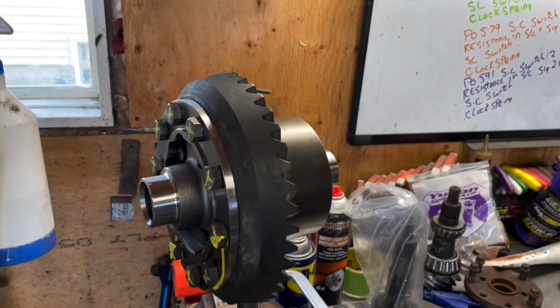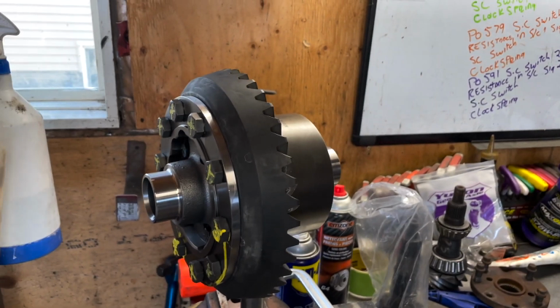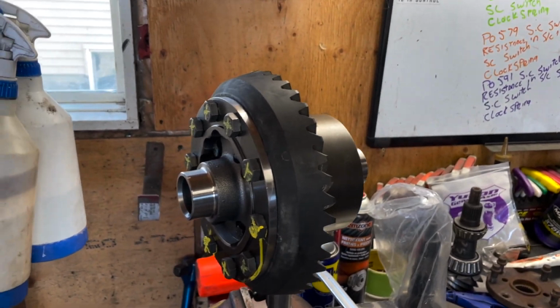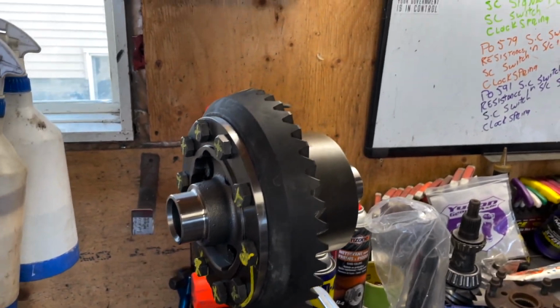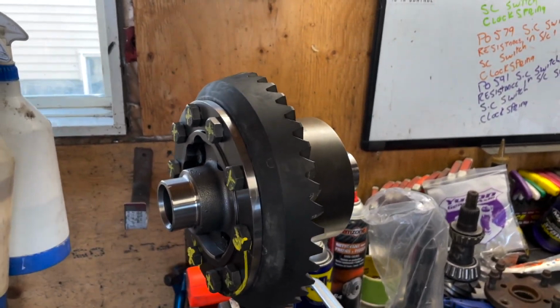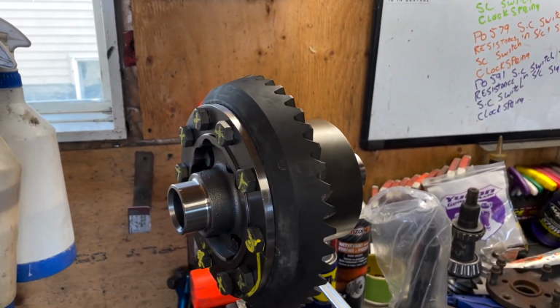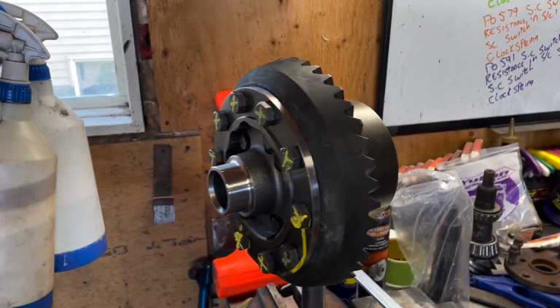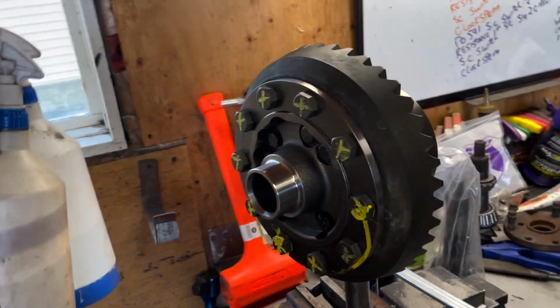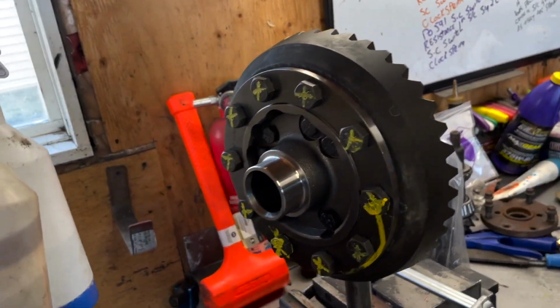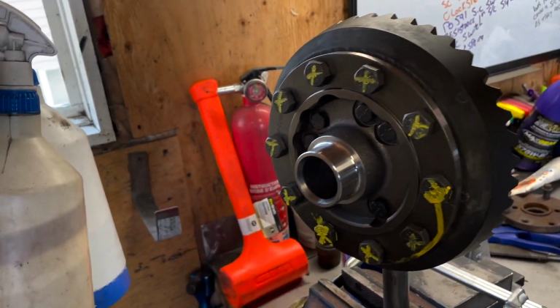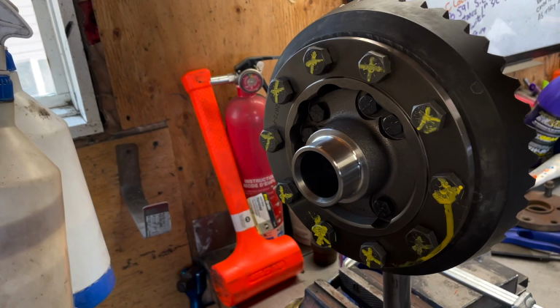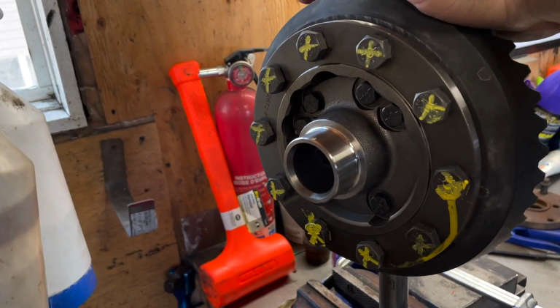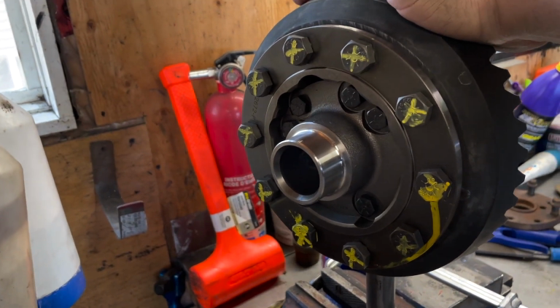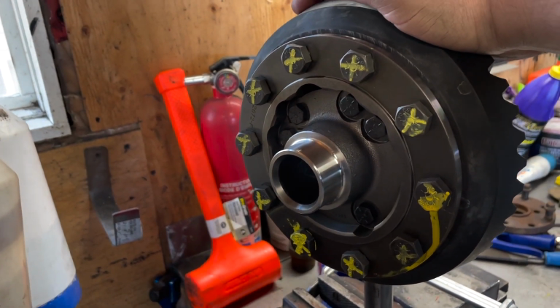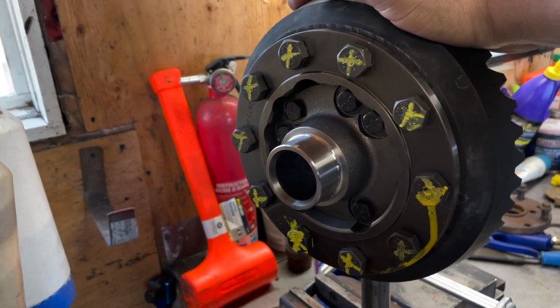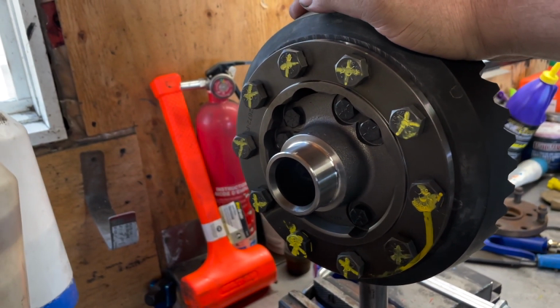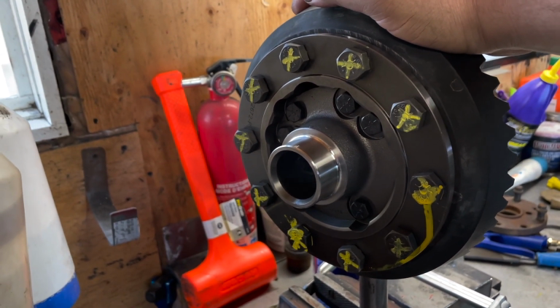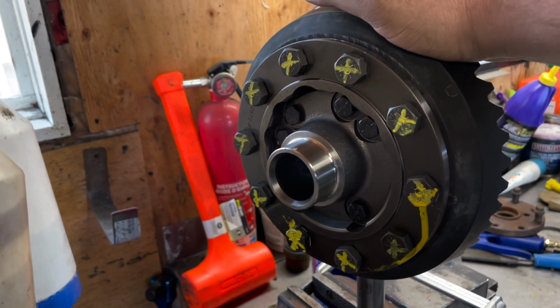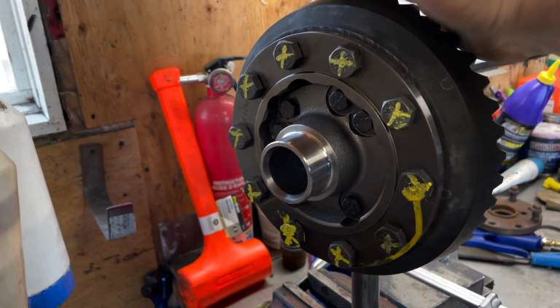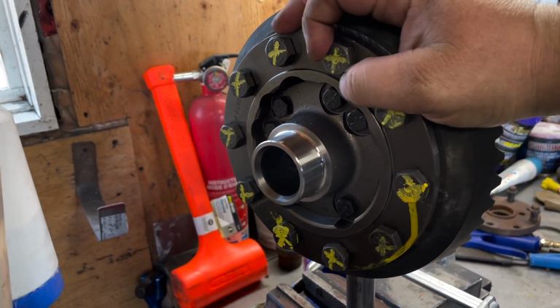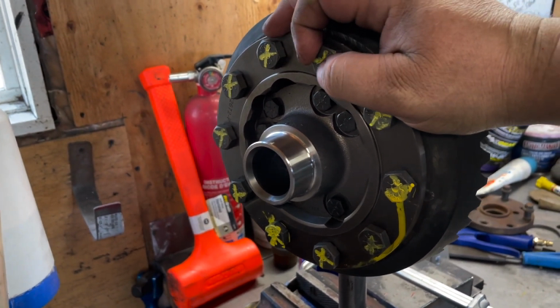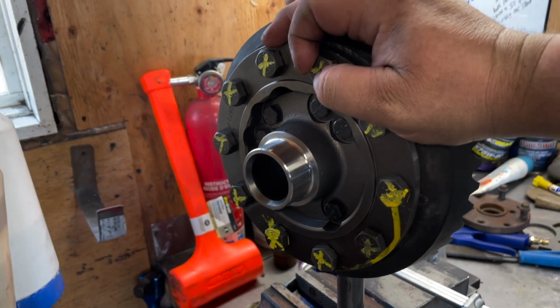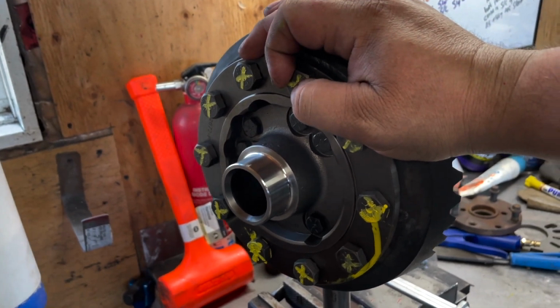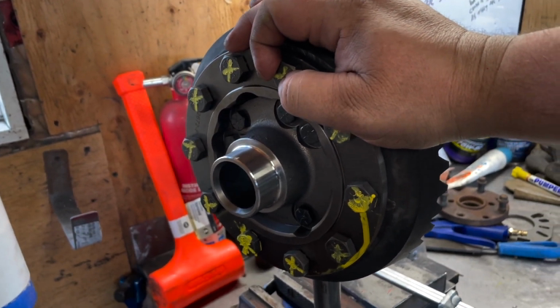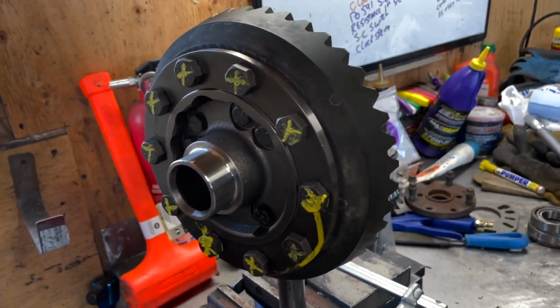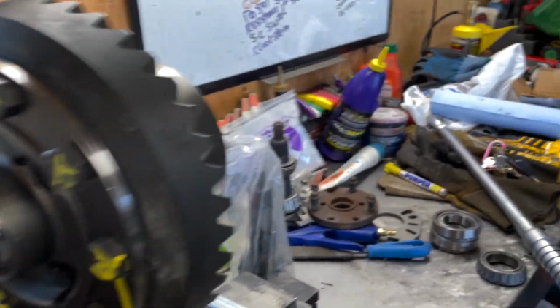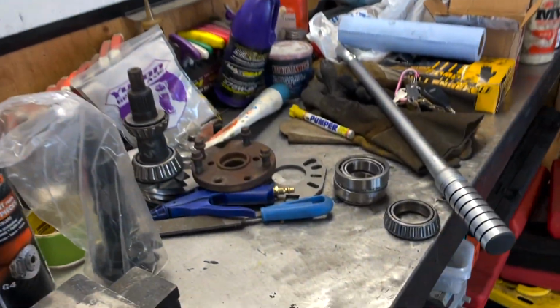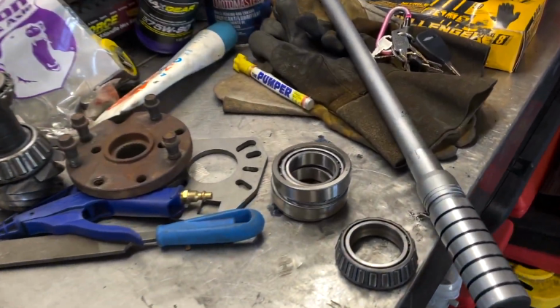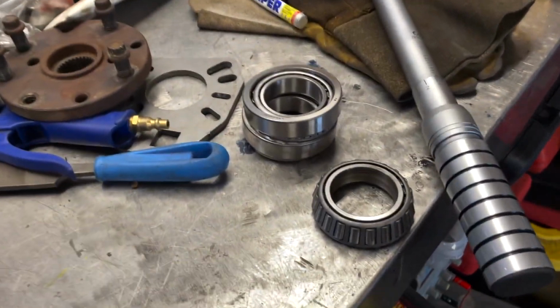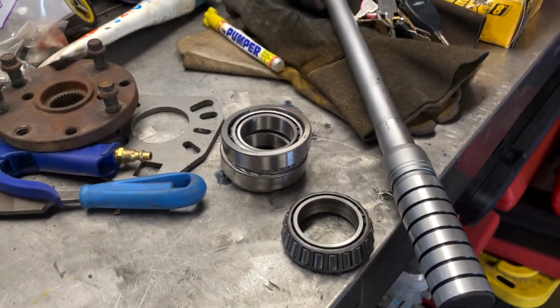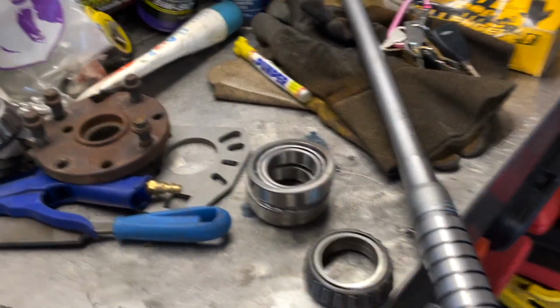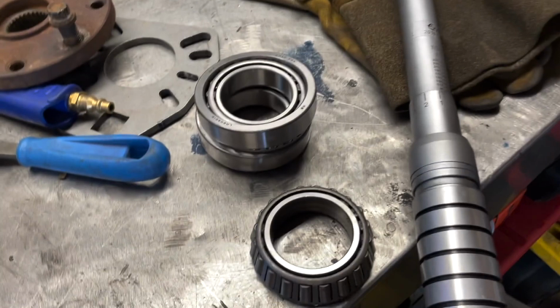Welcome everybody. In the last video I showed you what I do to set up the ring gear, get it bolted down and torqued. Now I'm going to show you my tips on getting the carrier bearings on right the first time. I'm getting ready to press the bearings on.